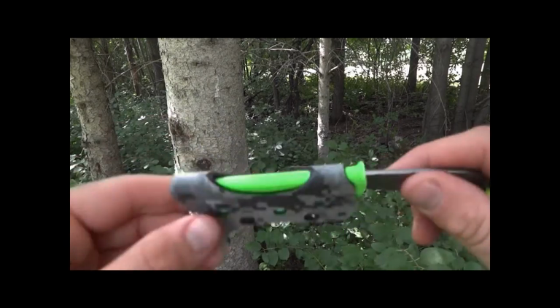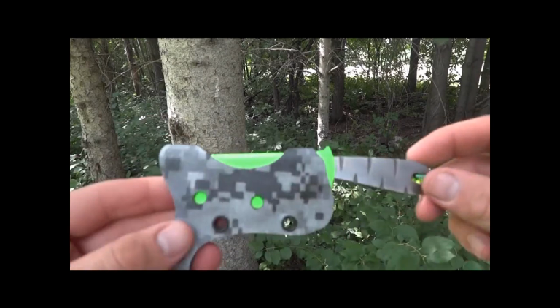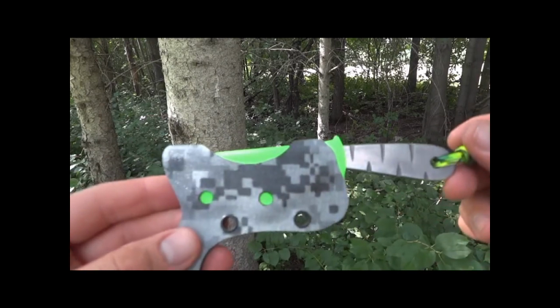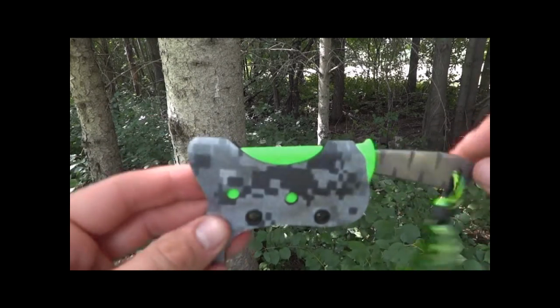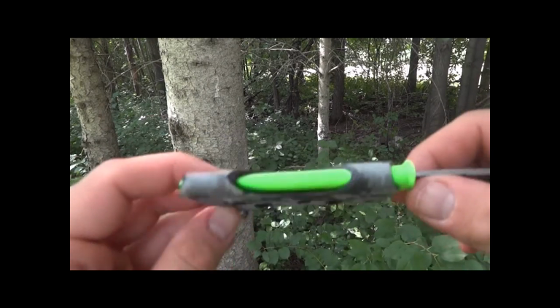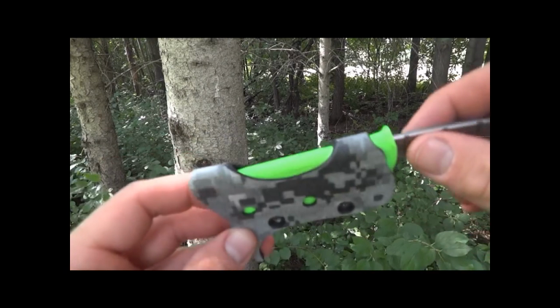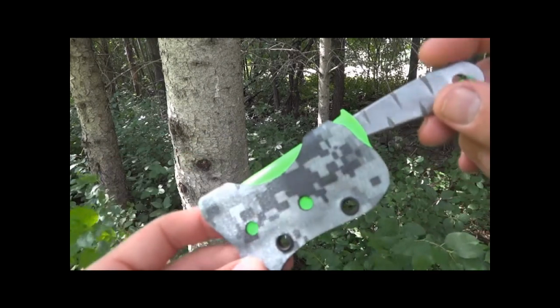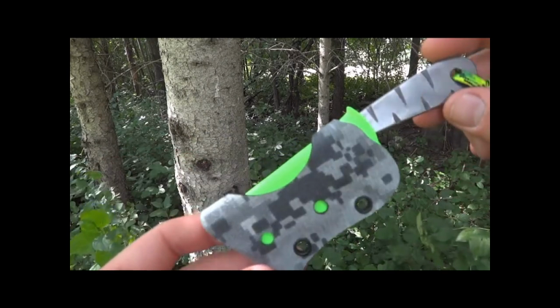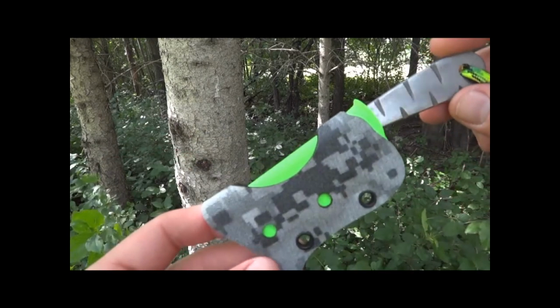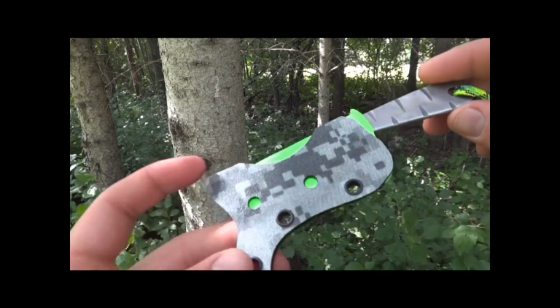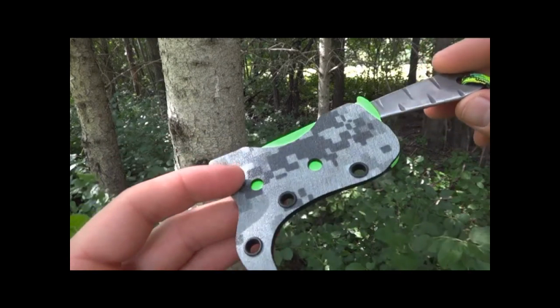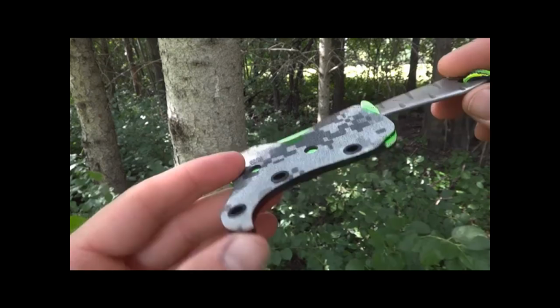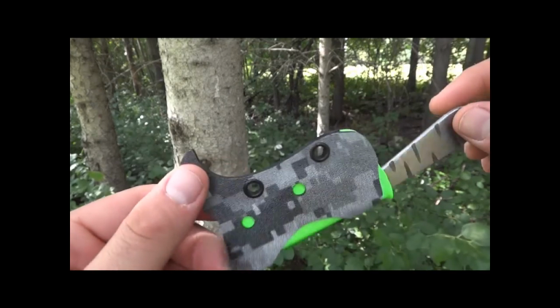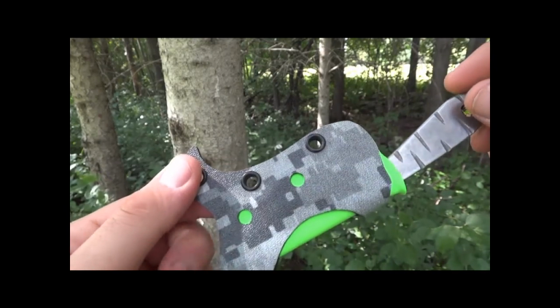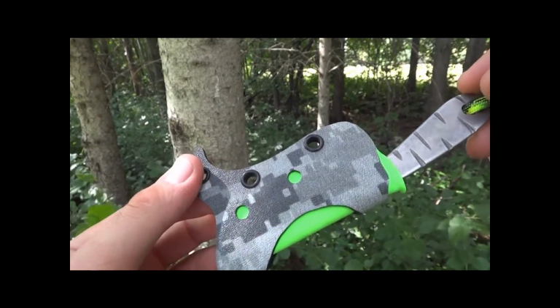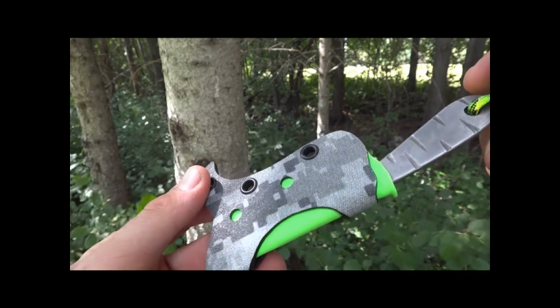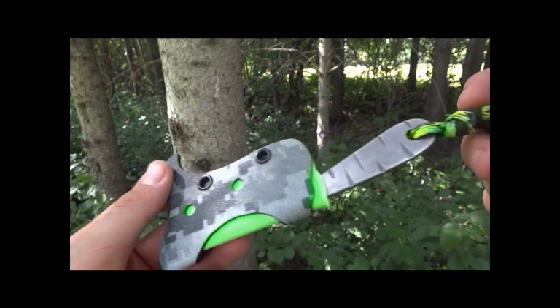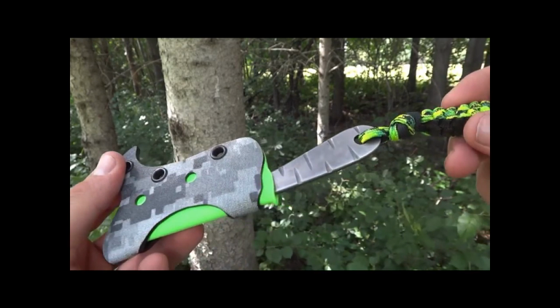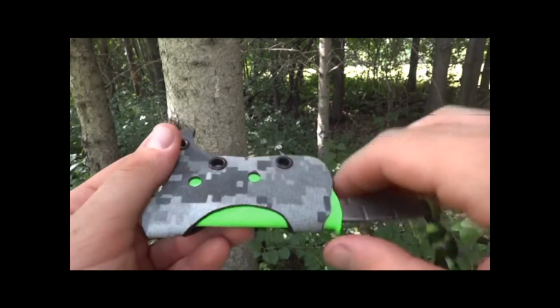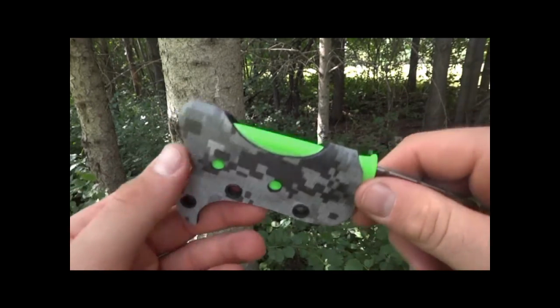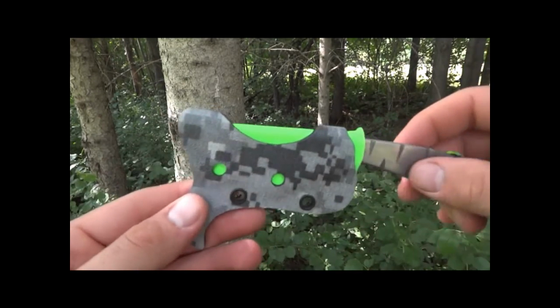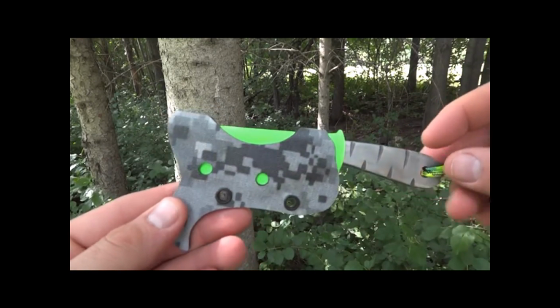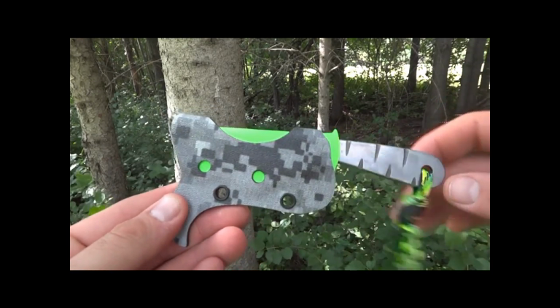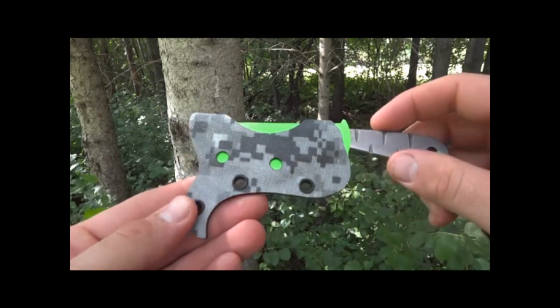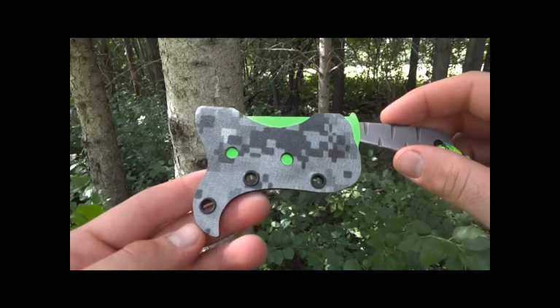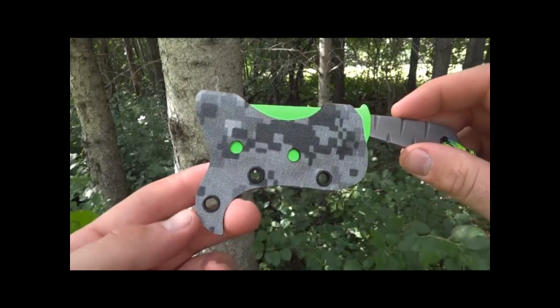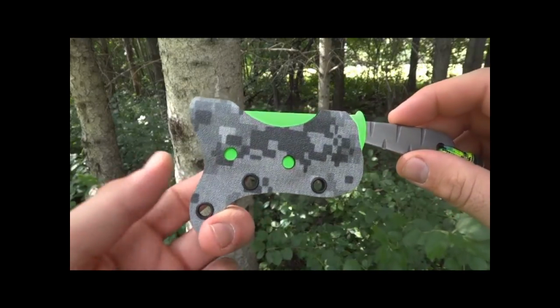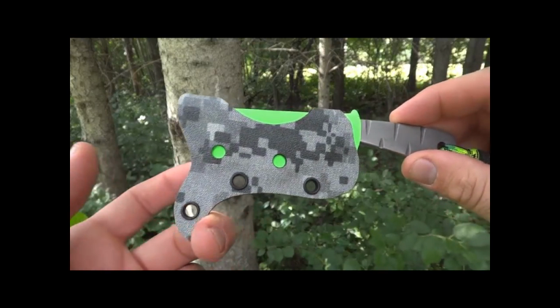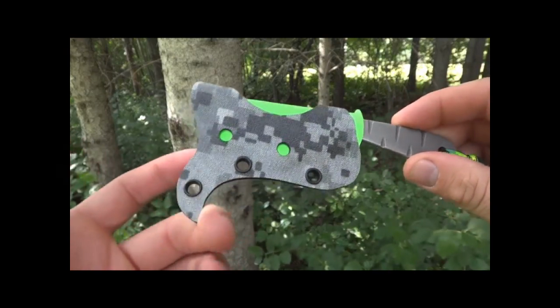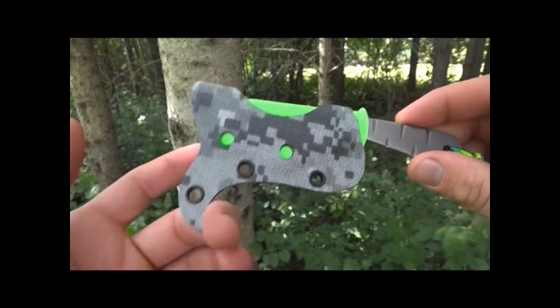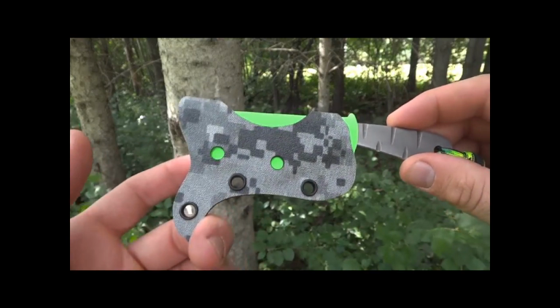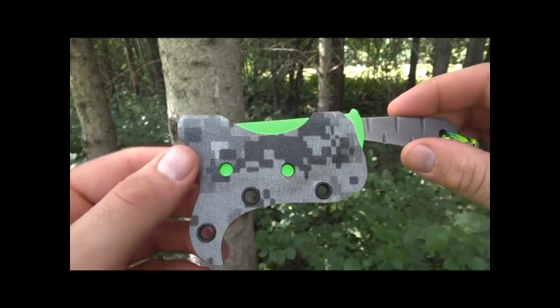I thought the colors kind of look neat together — something a little different. It's that double layer Kydex again, so starting to play around a little bit more with some of that stuff. It's fun to show you guys that. Any suggestions you guys want to see, let me know — we can always play around with something.